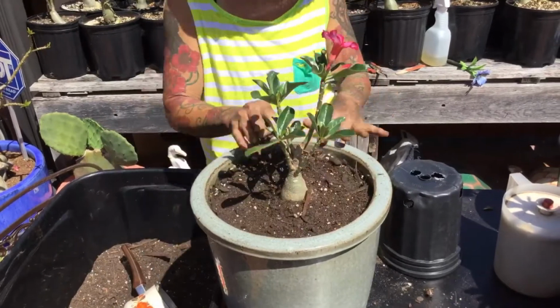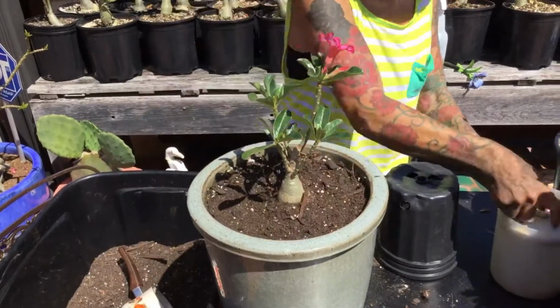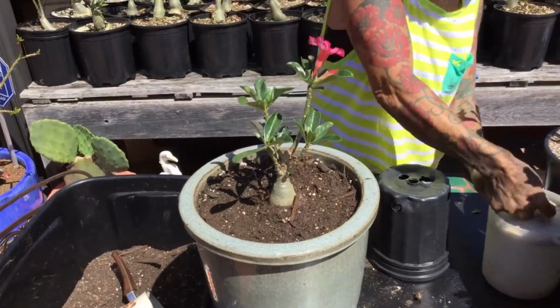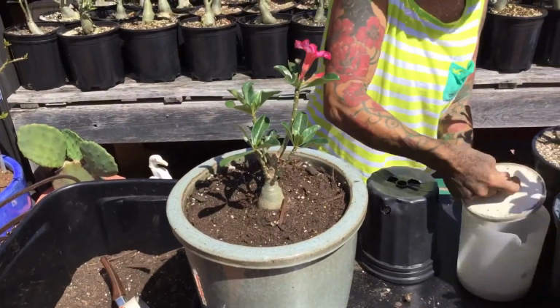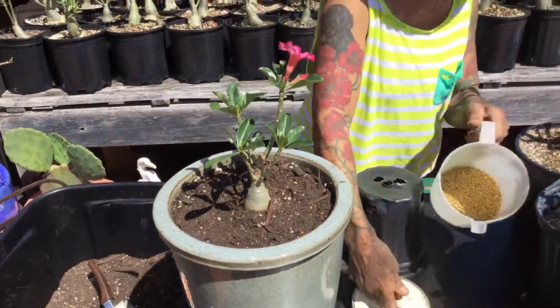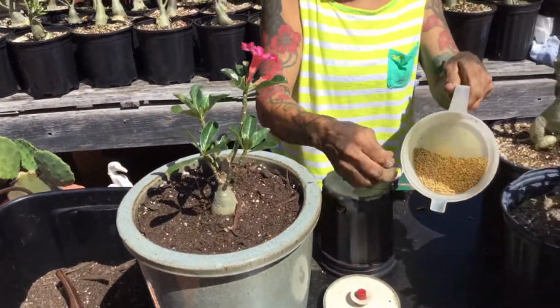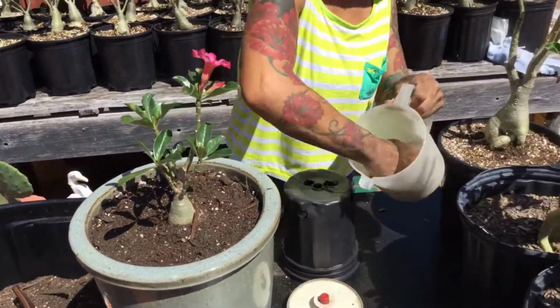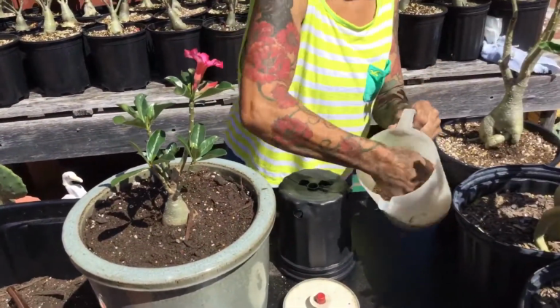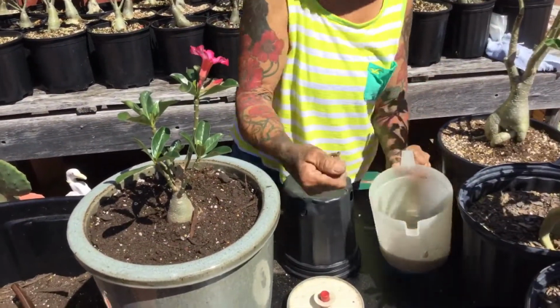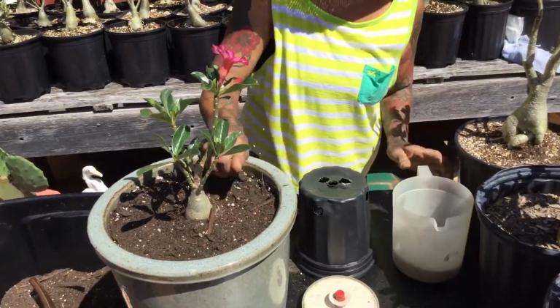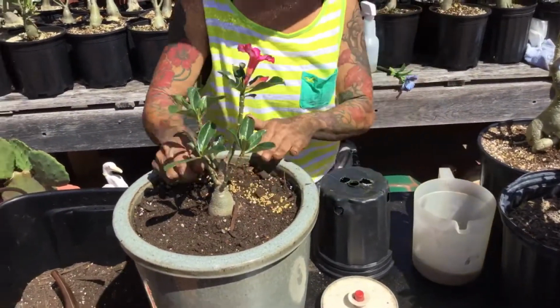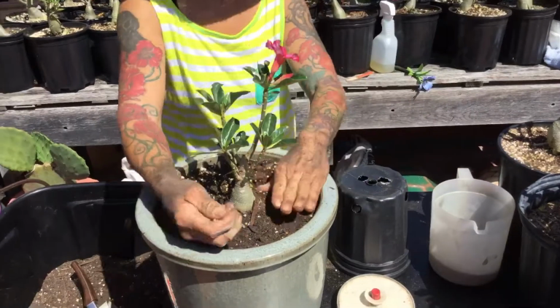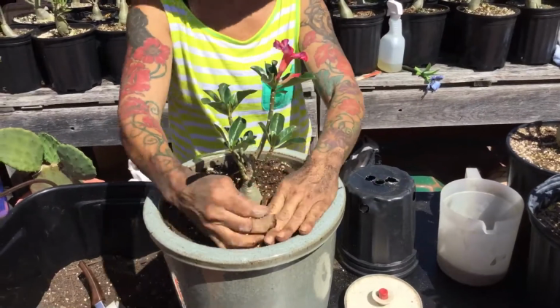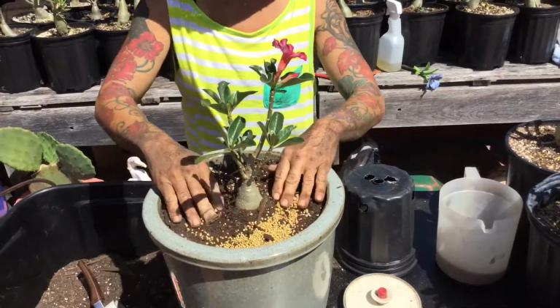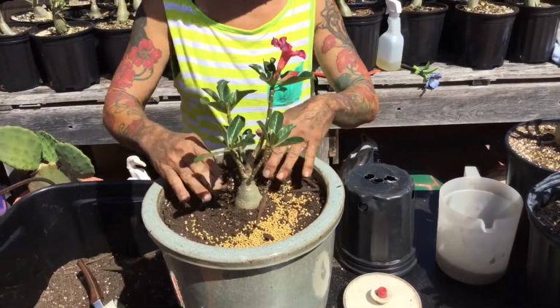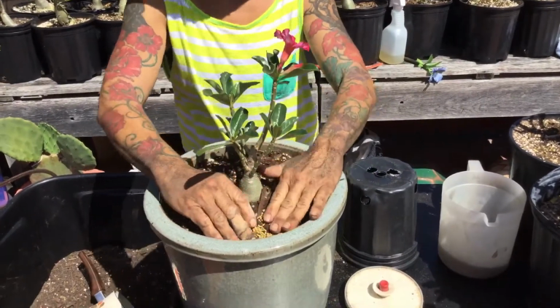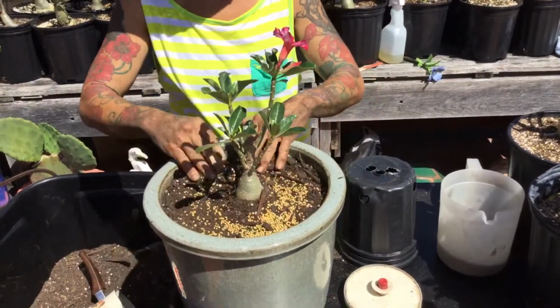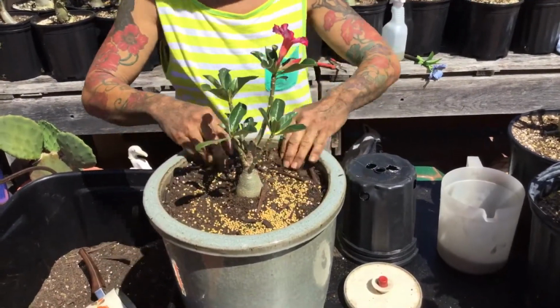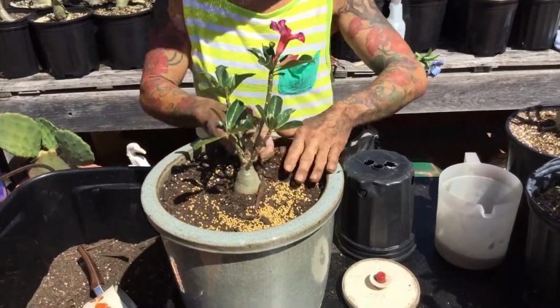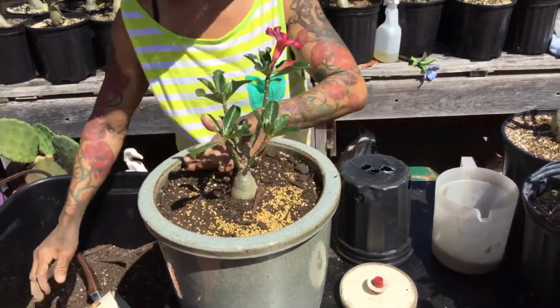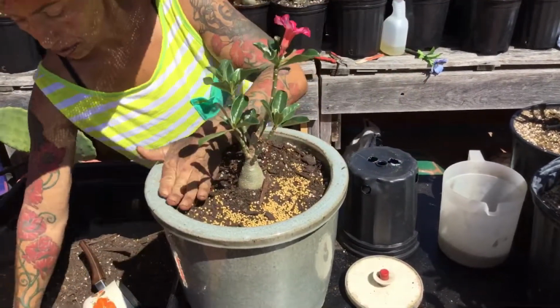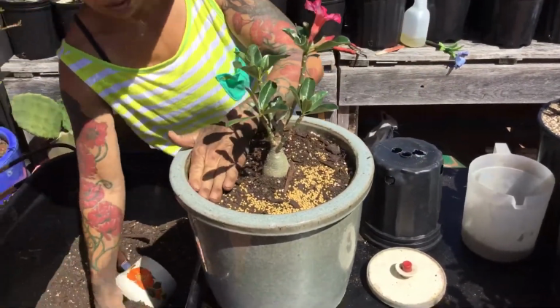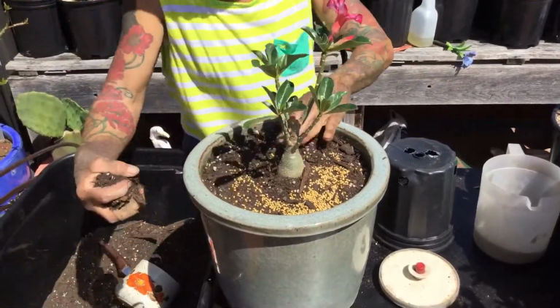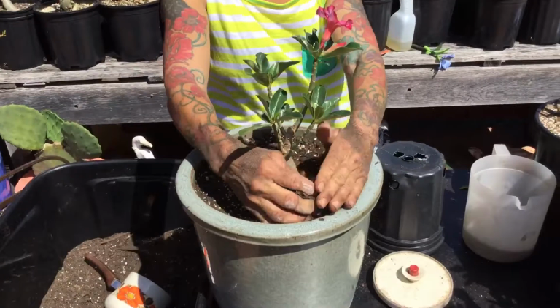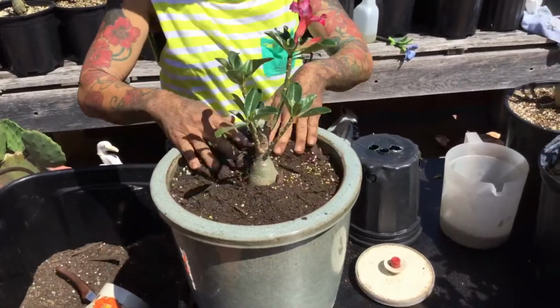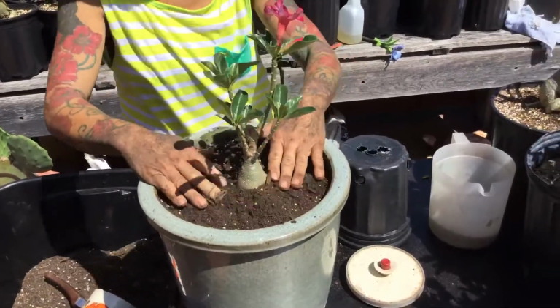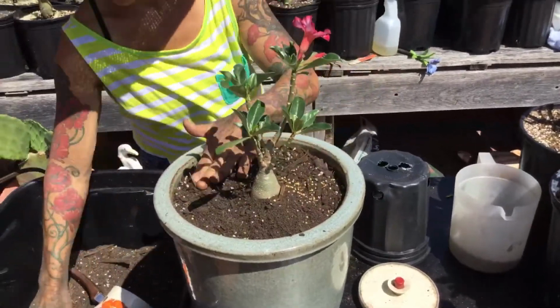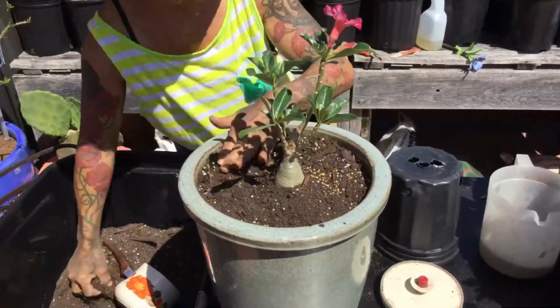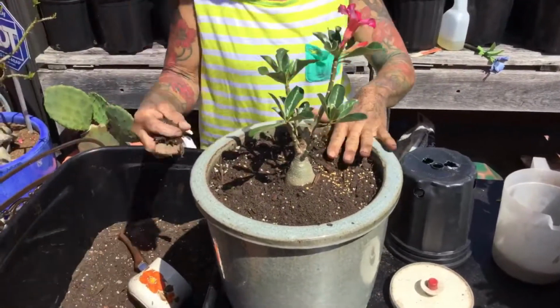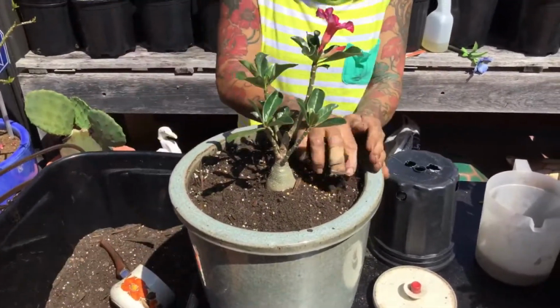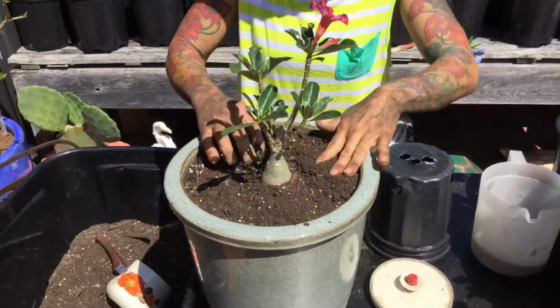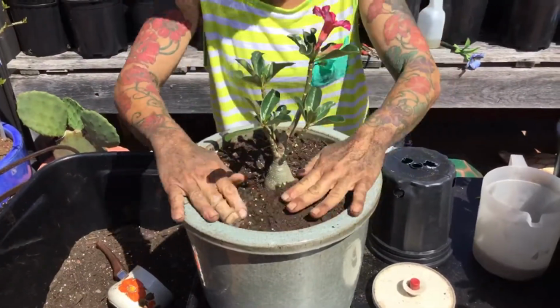Also, I'm going to put a little bit of osmocote. There is osmocote 14-14-14 slow release. I almost covered it because it's hot in here.